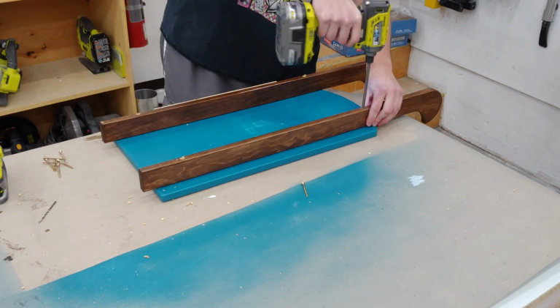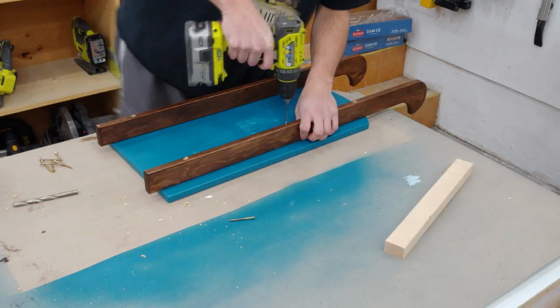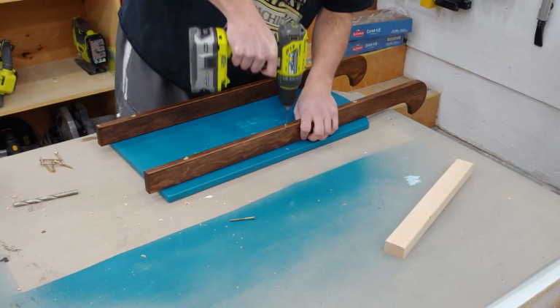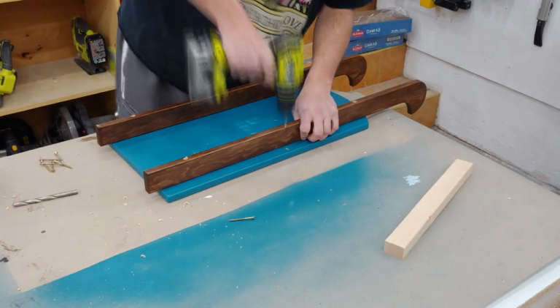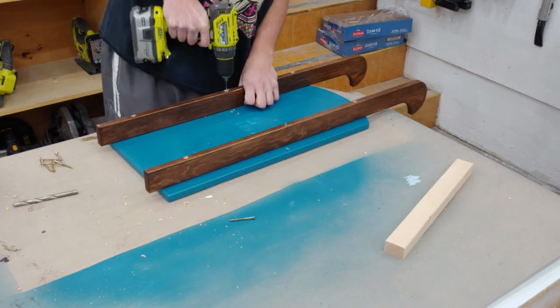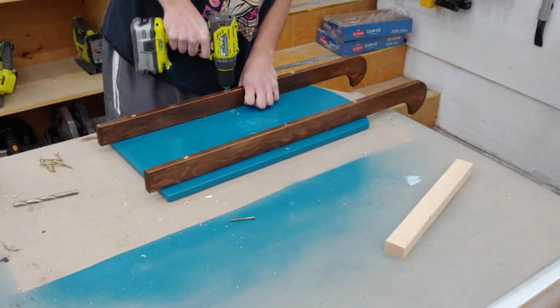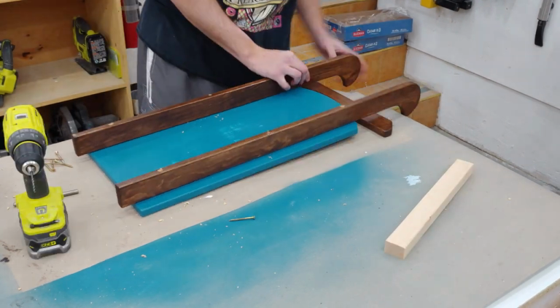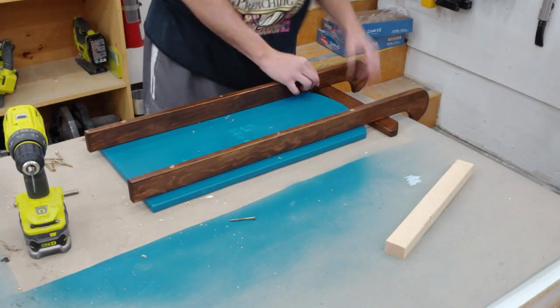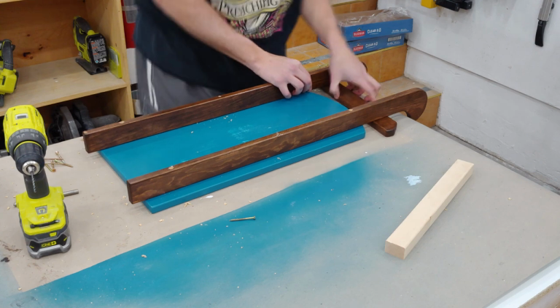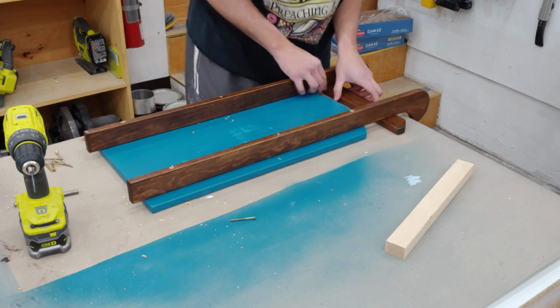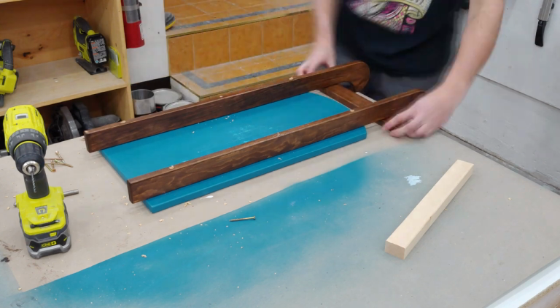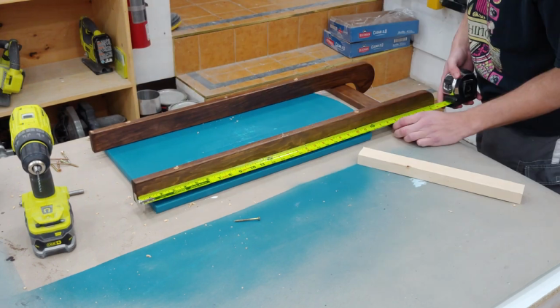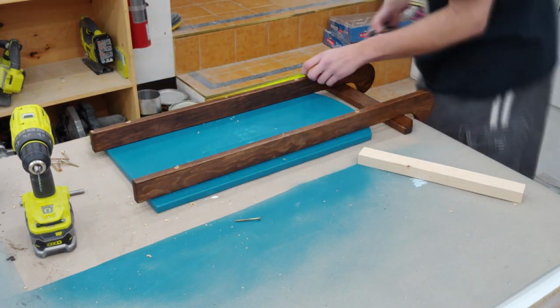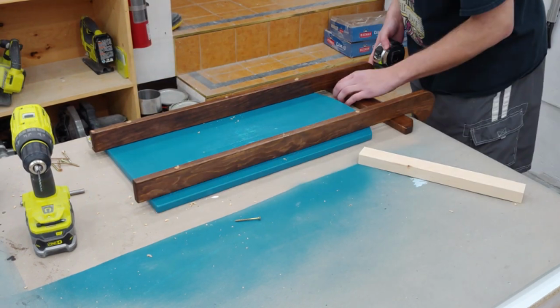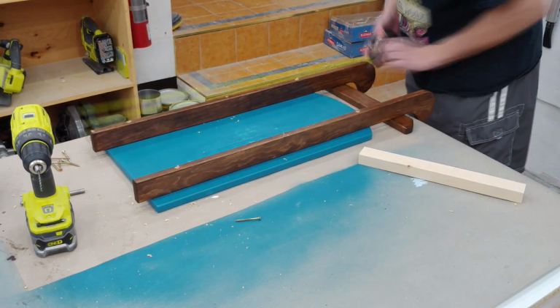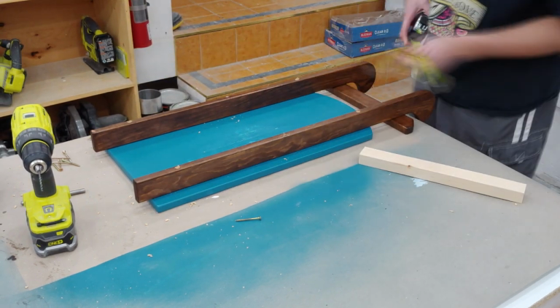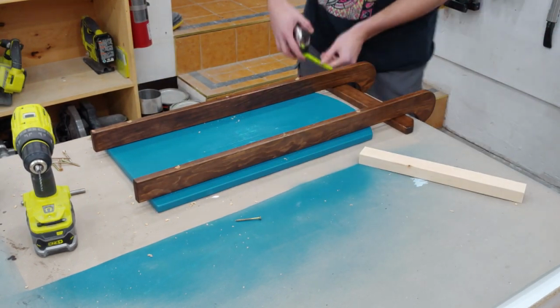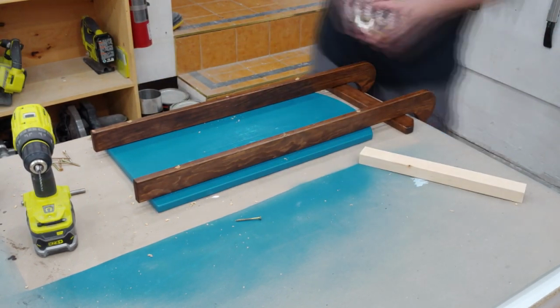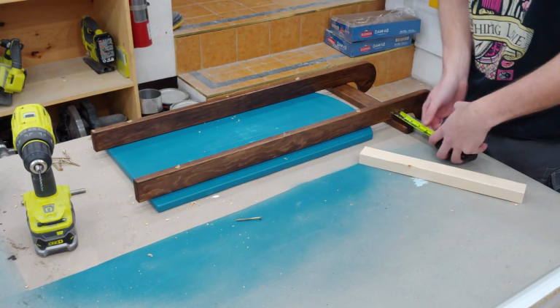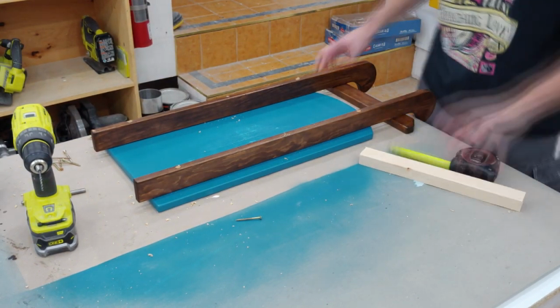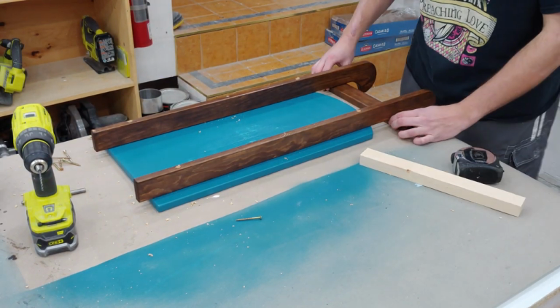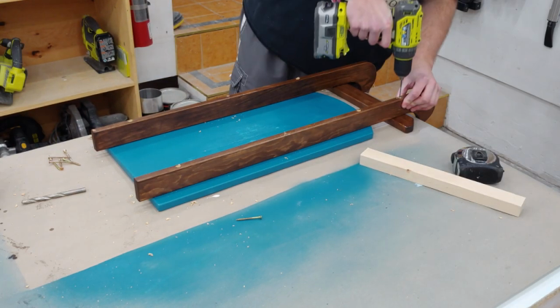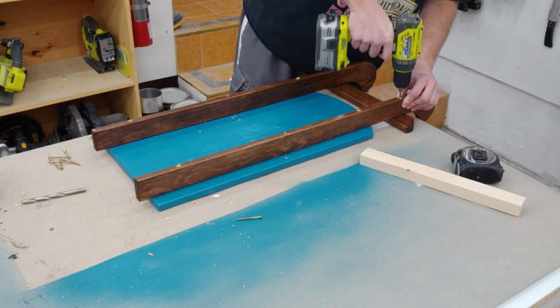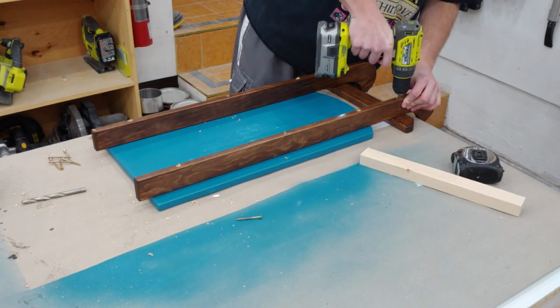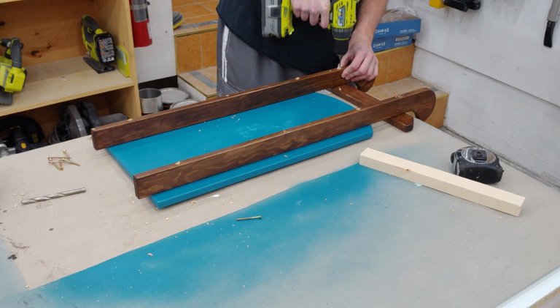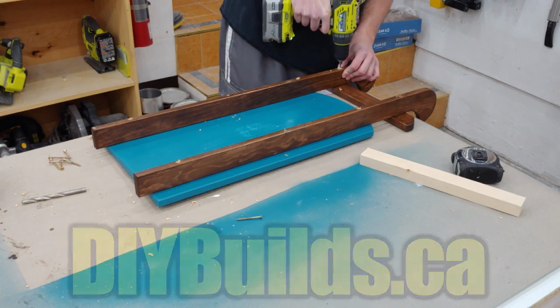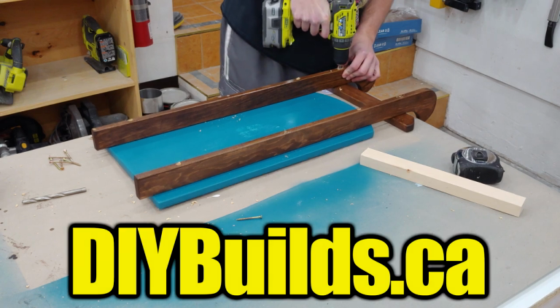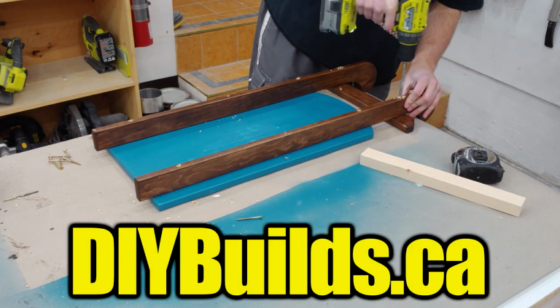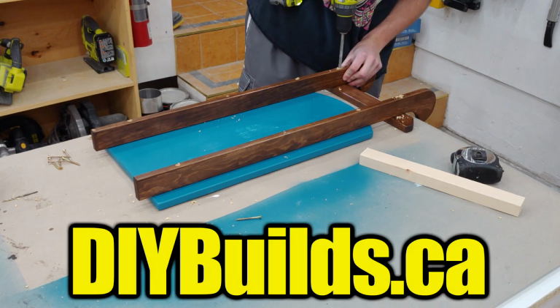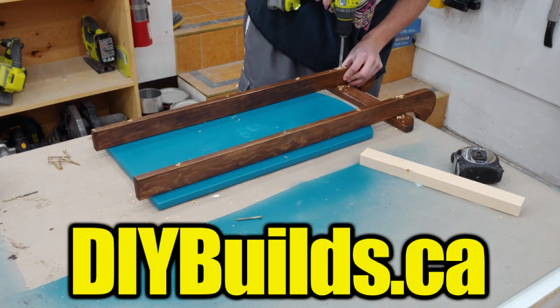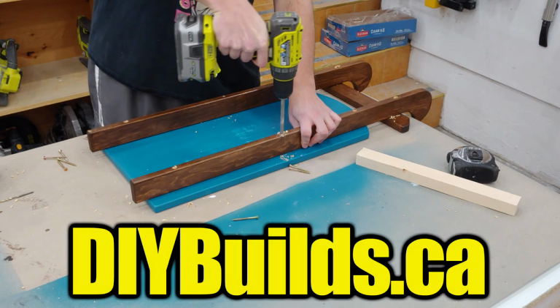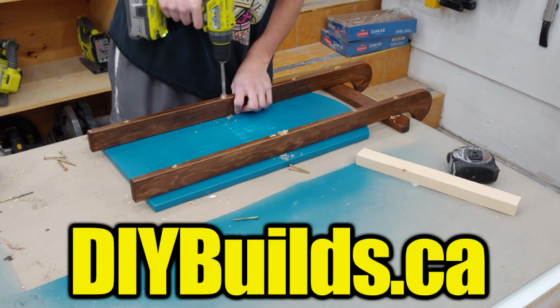If you like this project or want to build one yourself, or want to build any of my other projects, you can download free plans for all of them on my website diybuilds.ca.